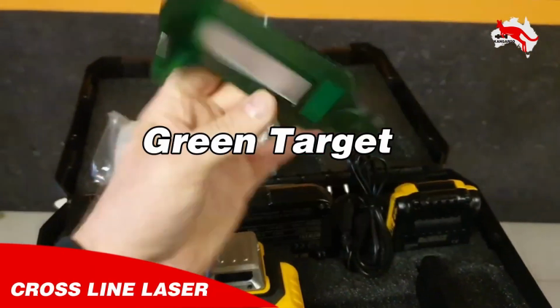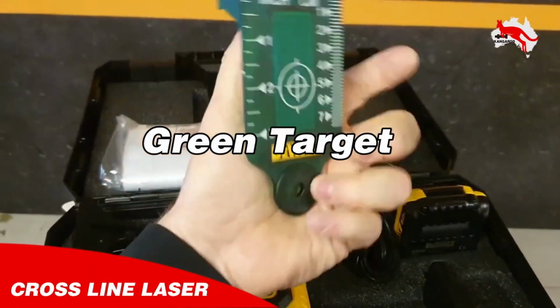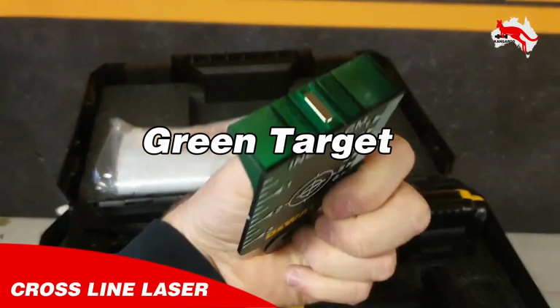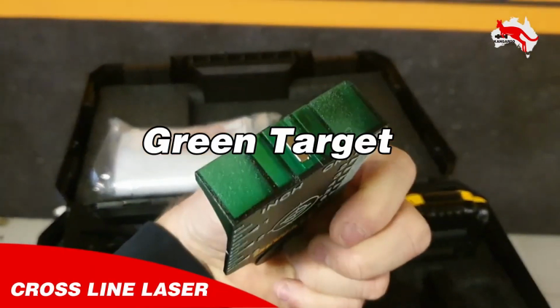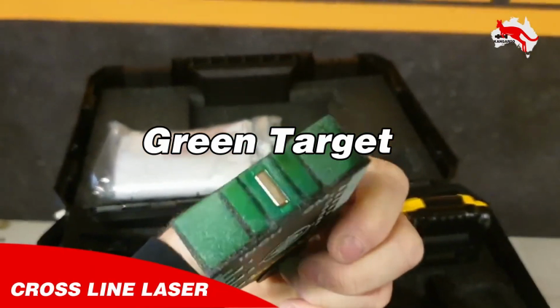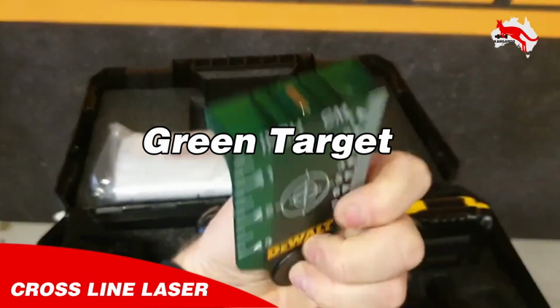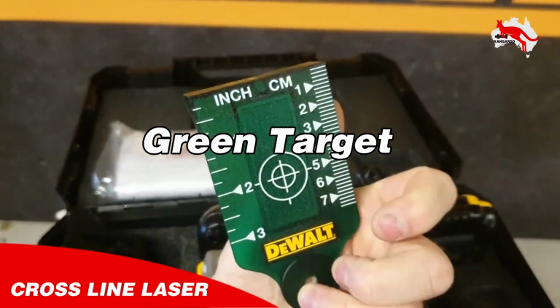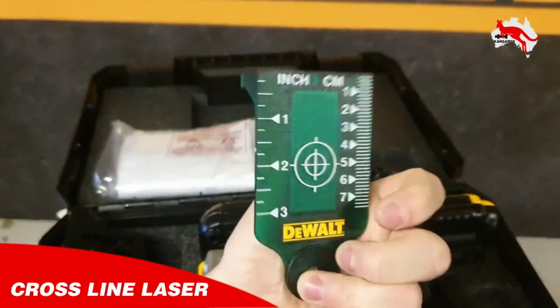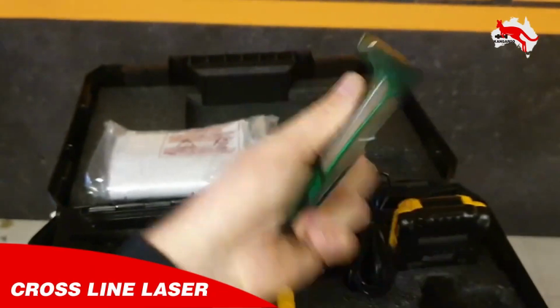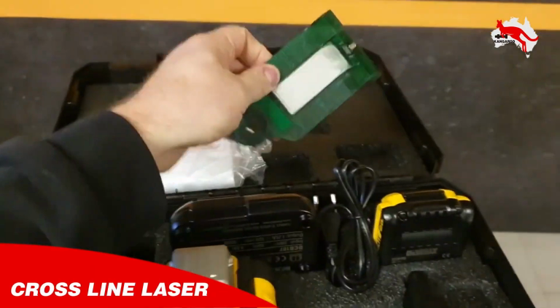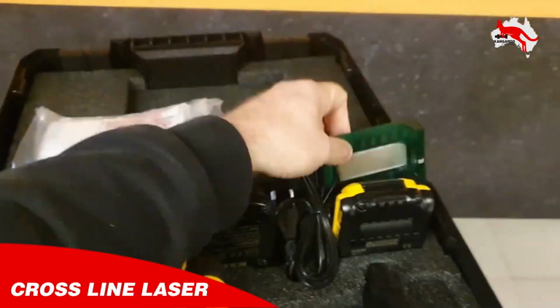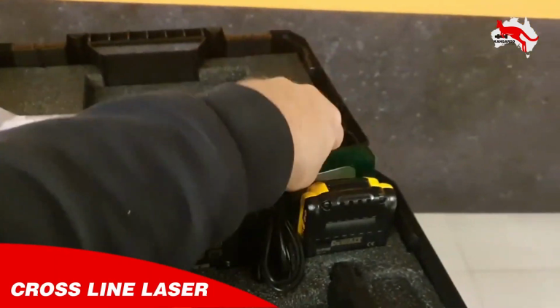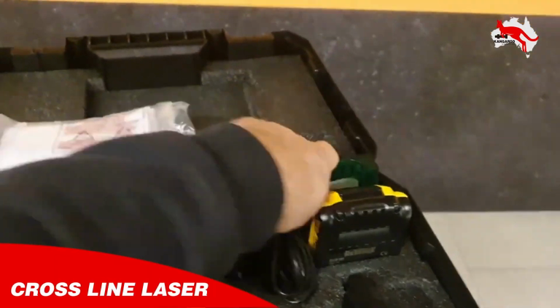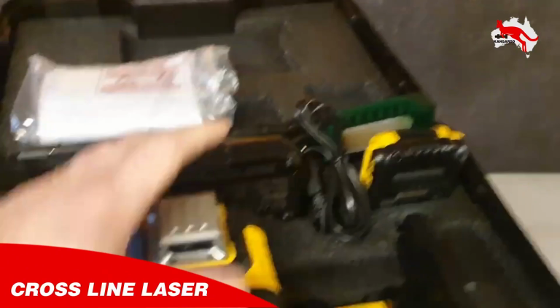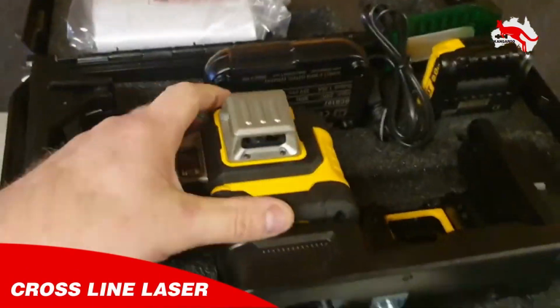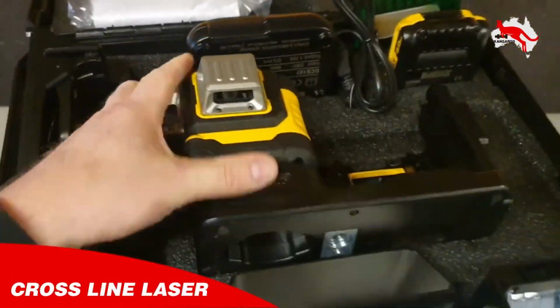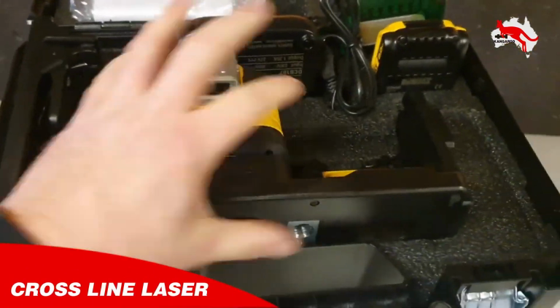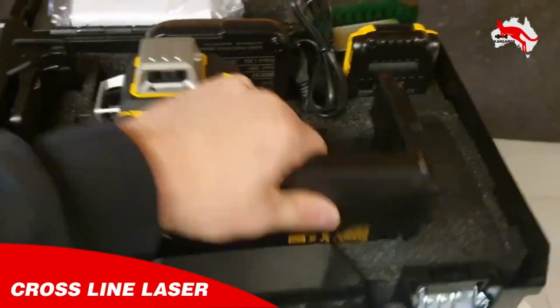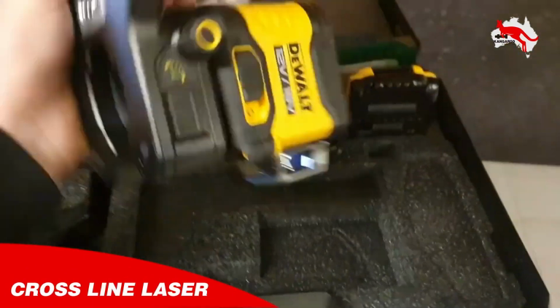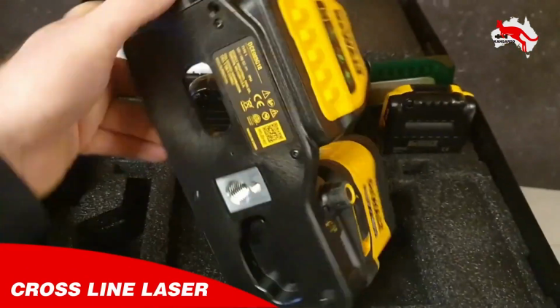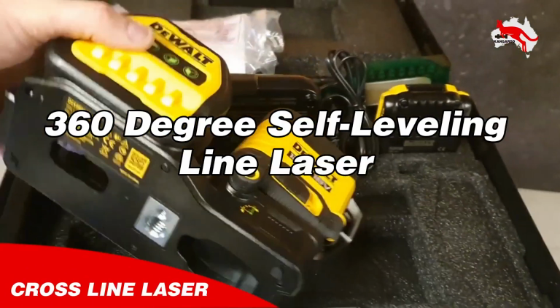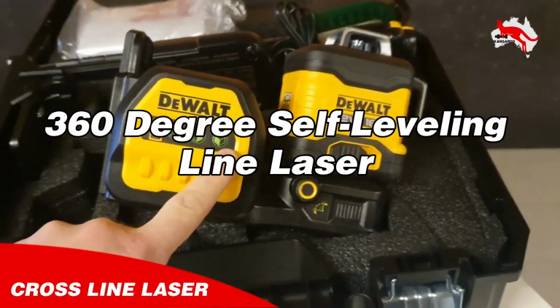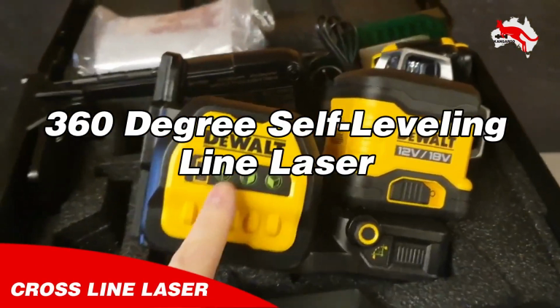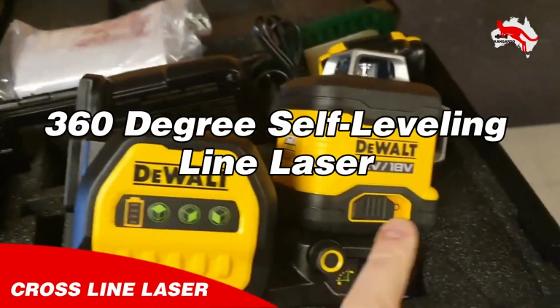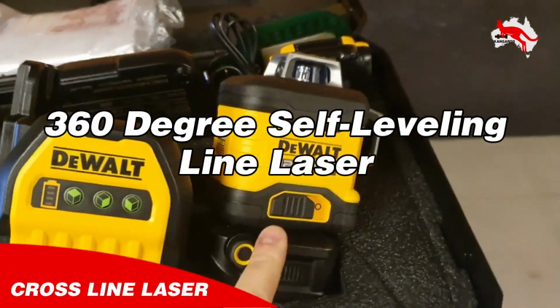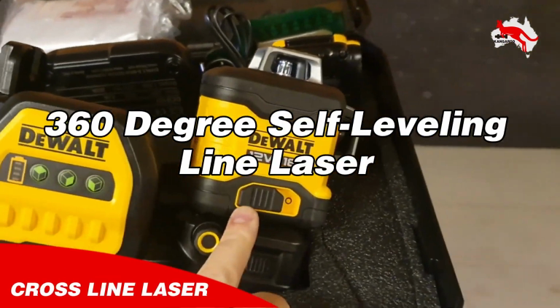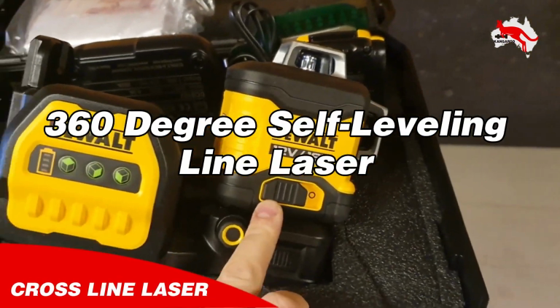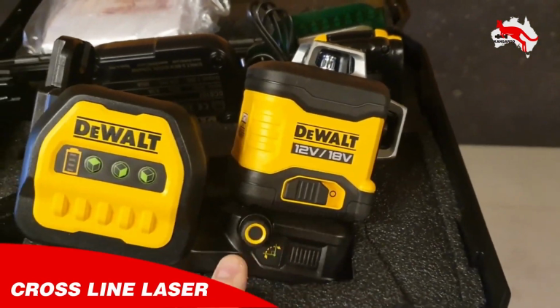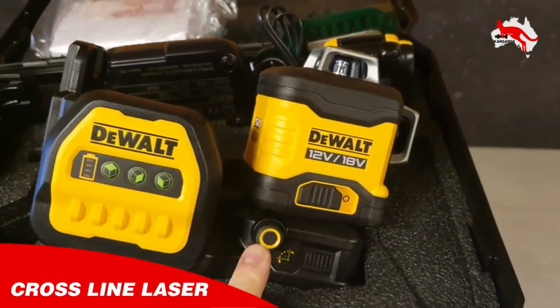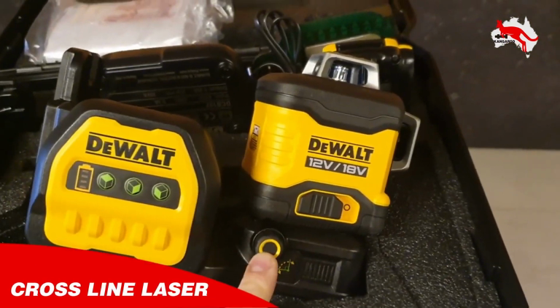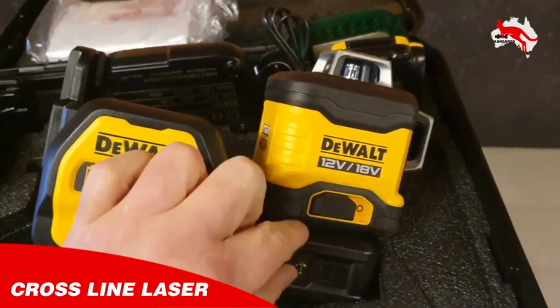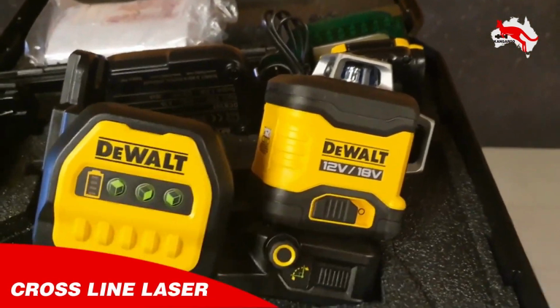It can work with 12-volt and 18-volt. The micro-adjustment shifts left or right depending on which way you twist.